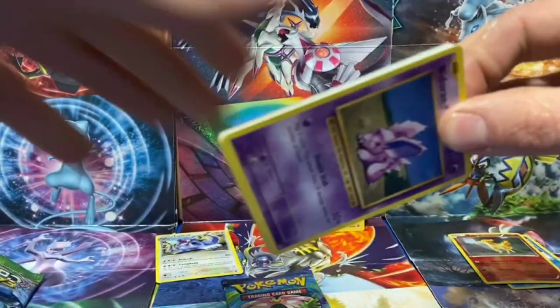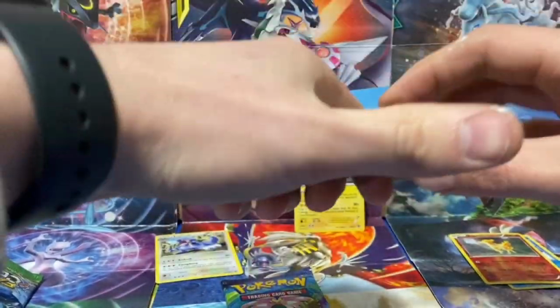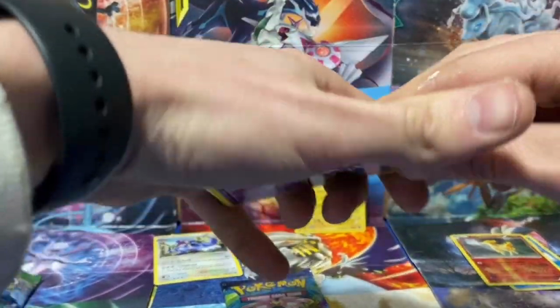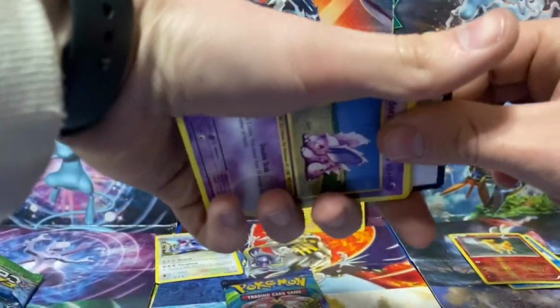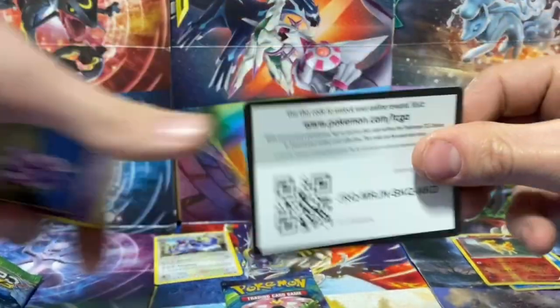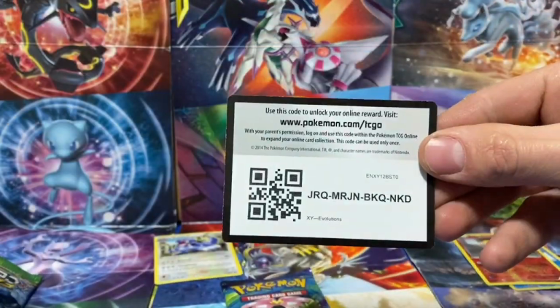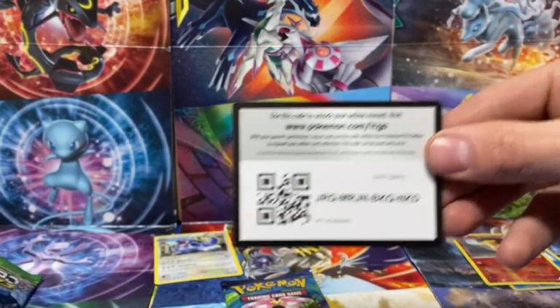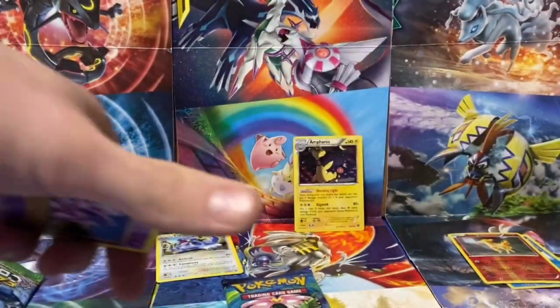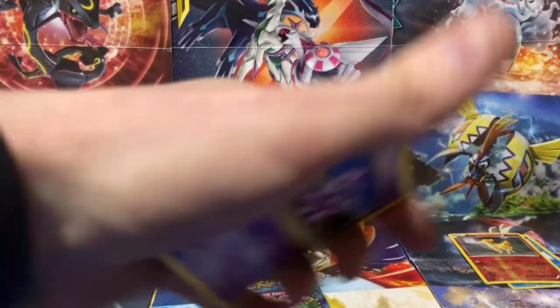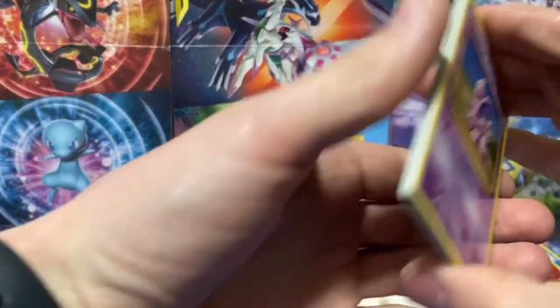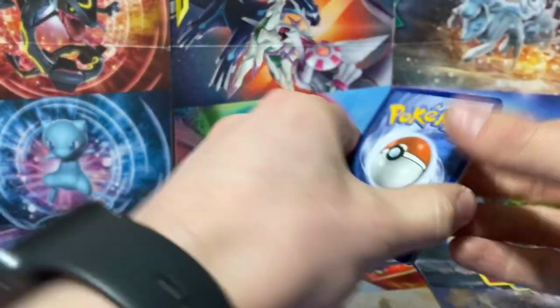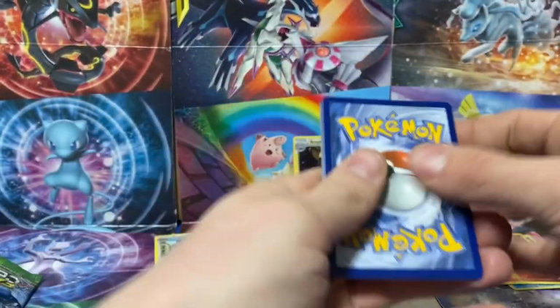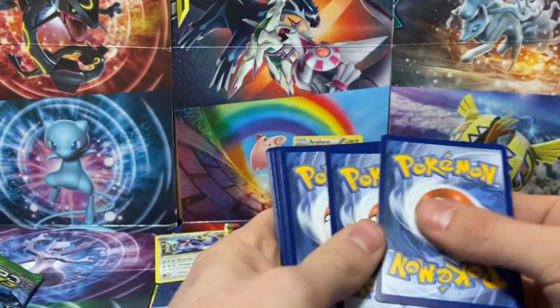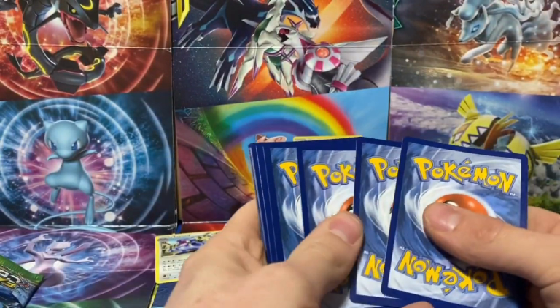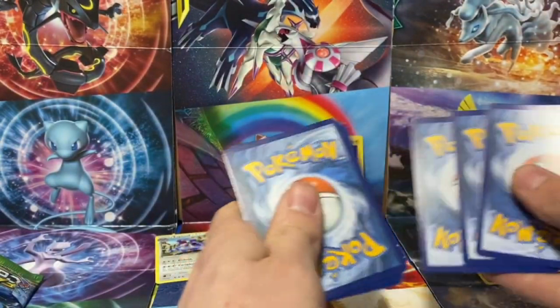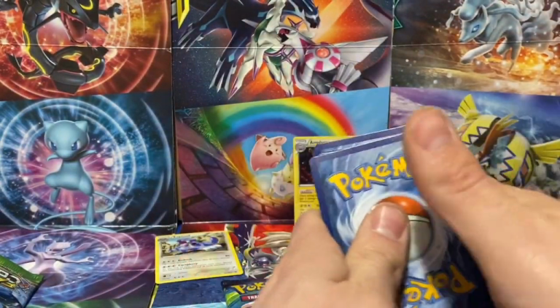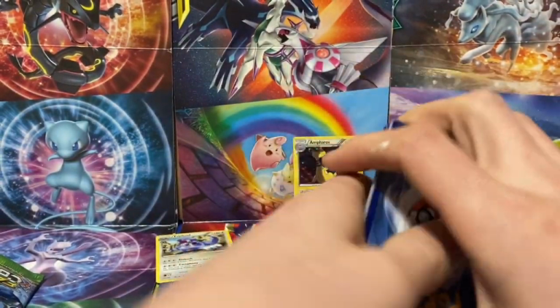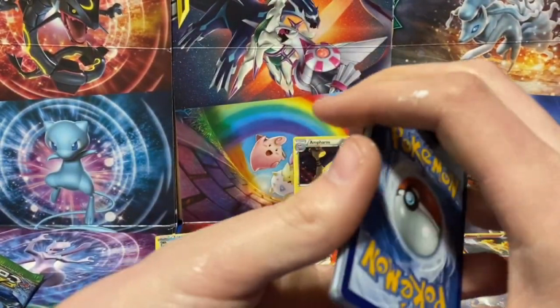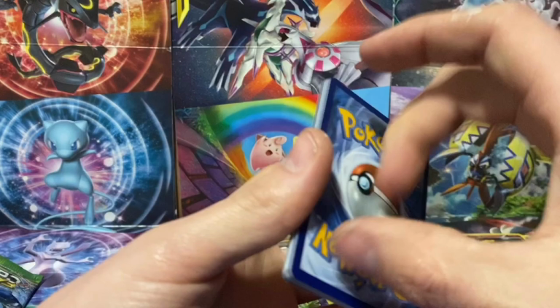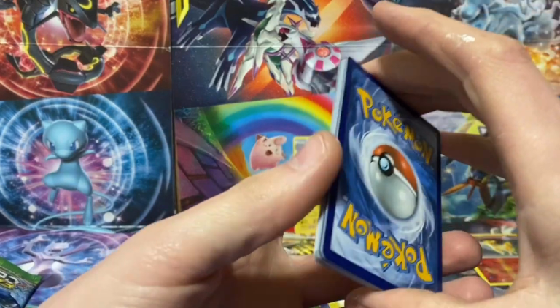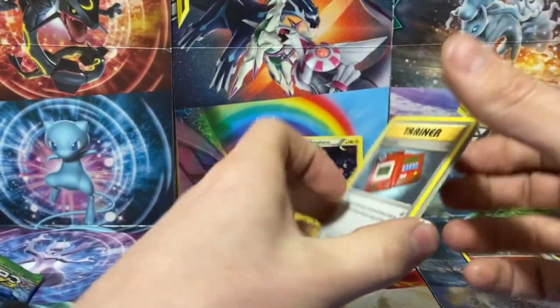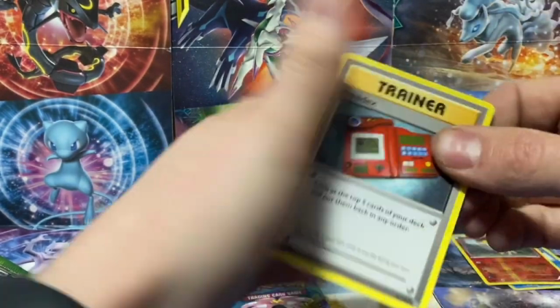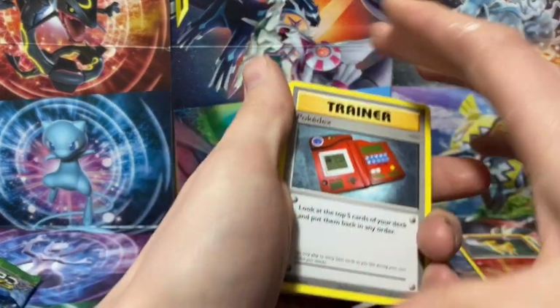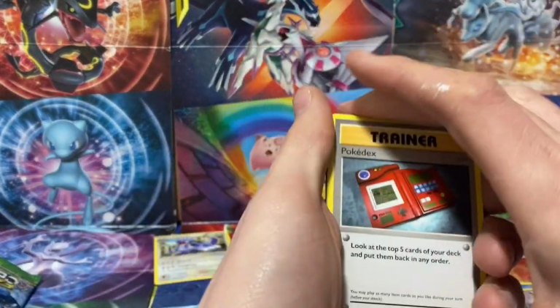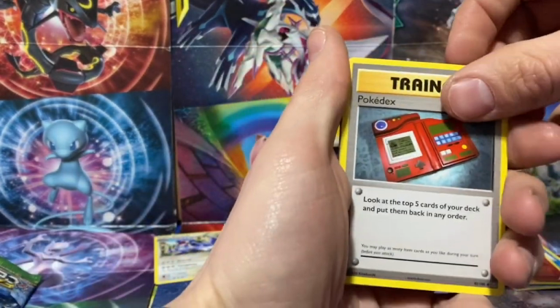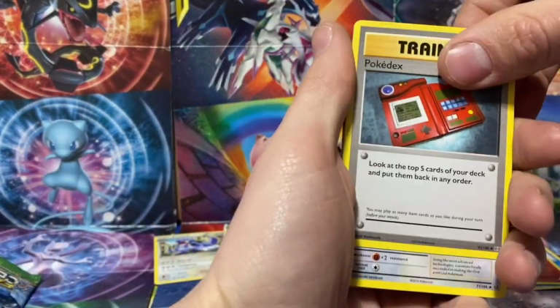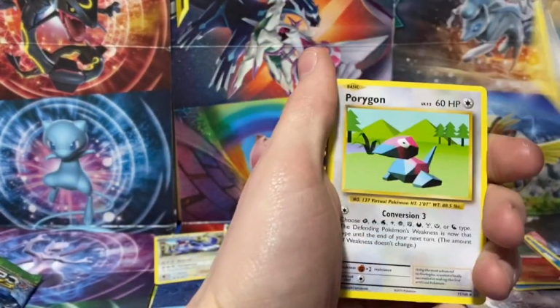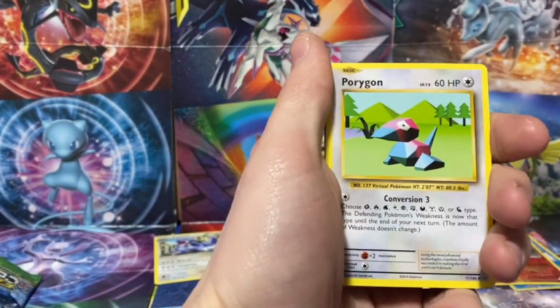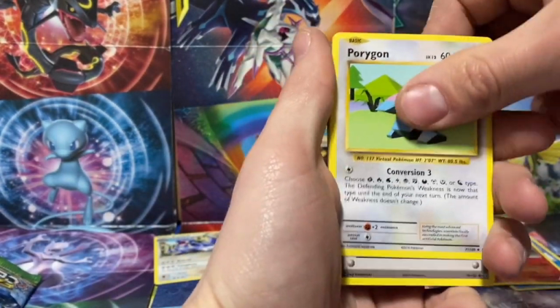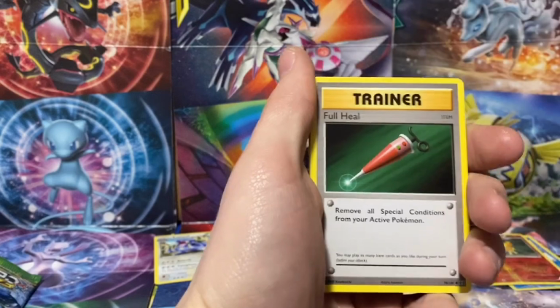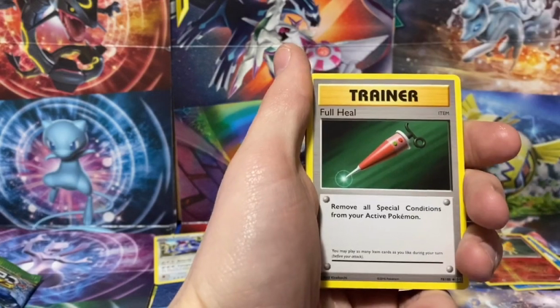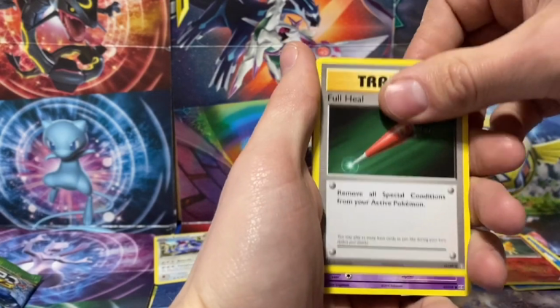All righty then. Let's give you the code card — three to the front. We are gunning for a Charizard in this pack, guys. I'm putting it out there into the cosmos.